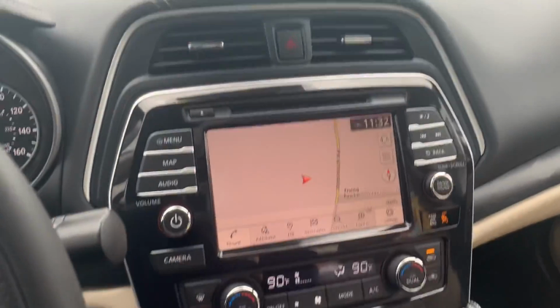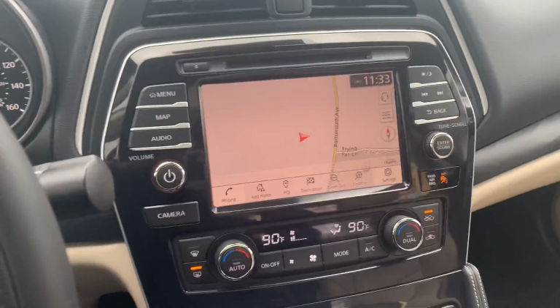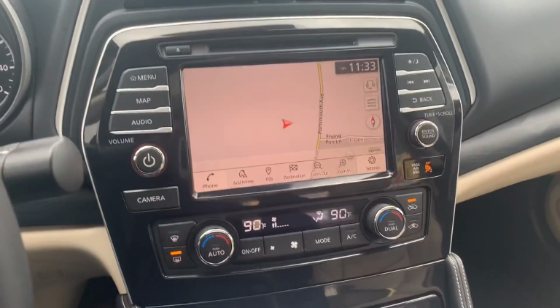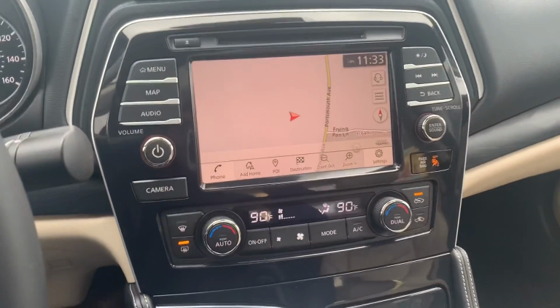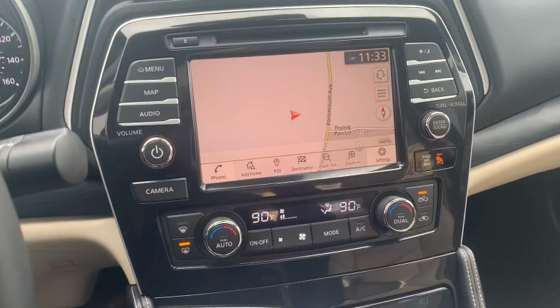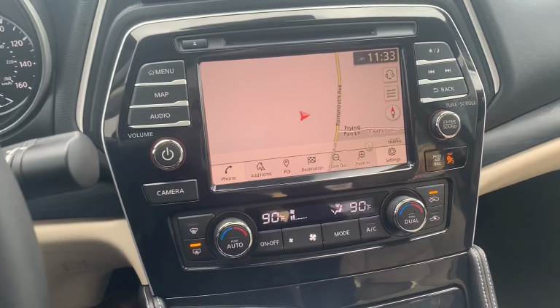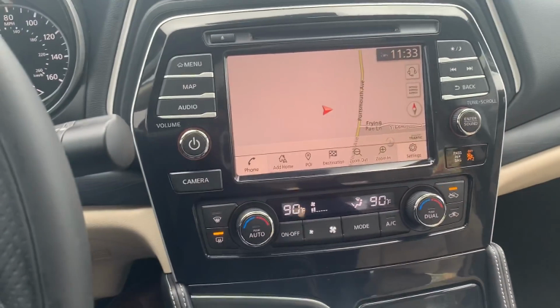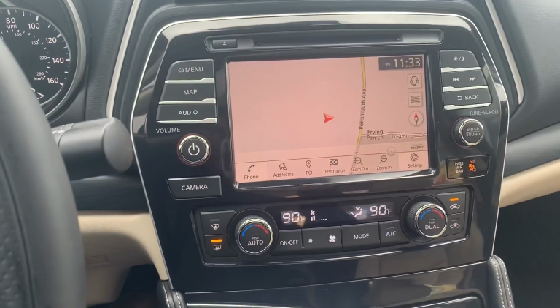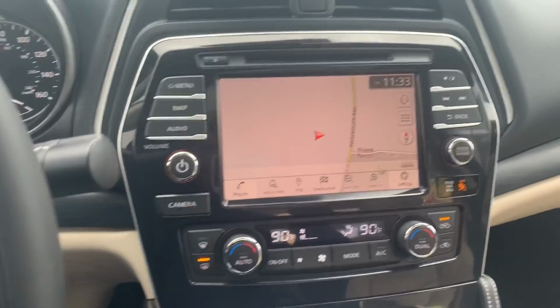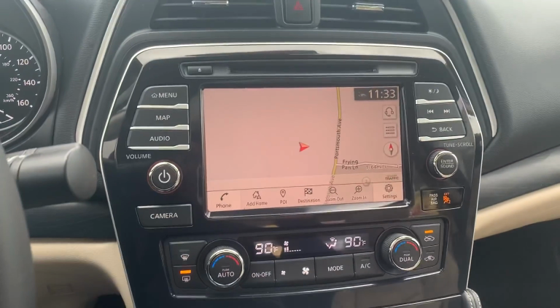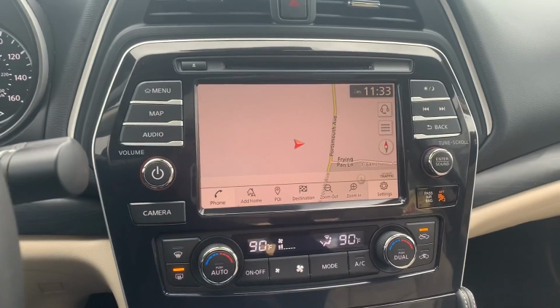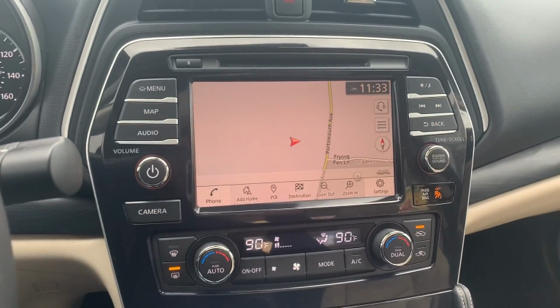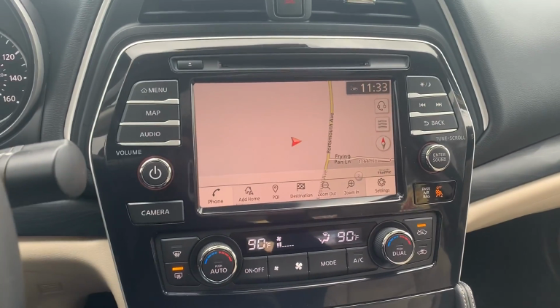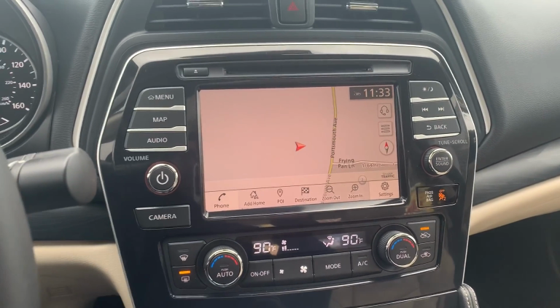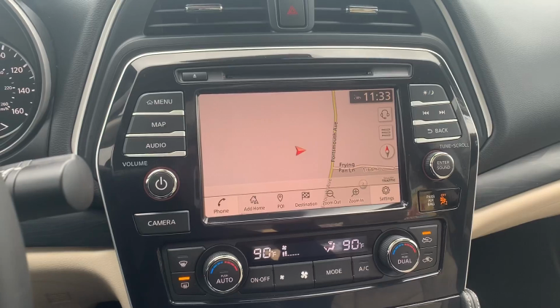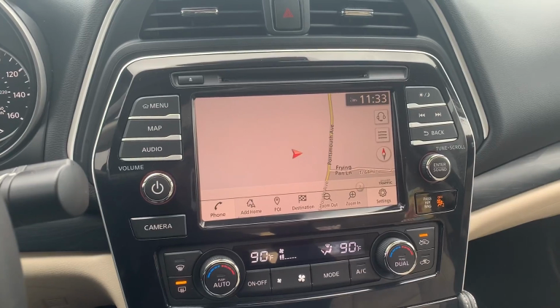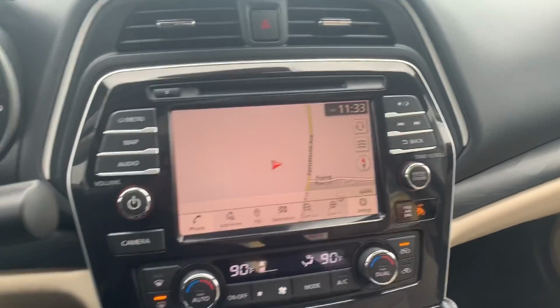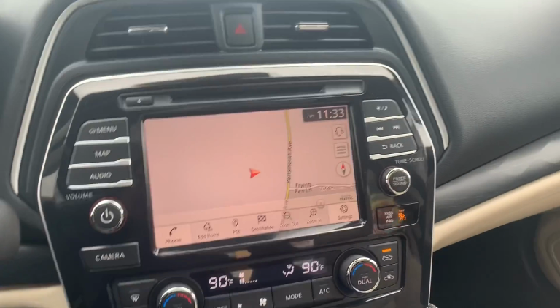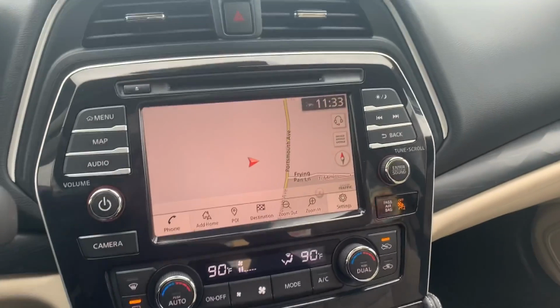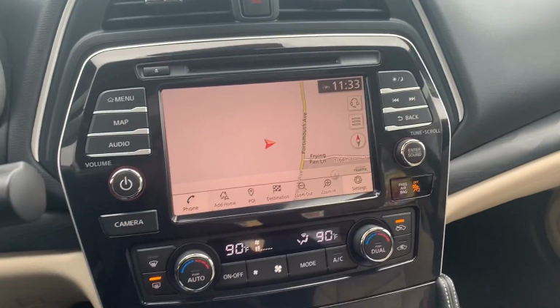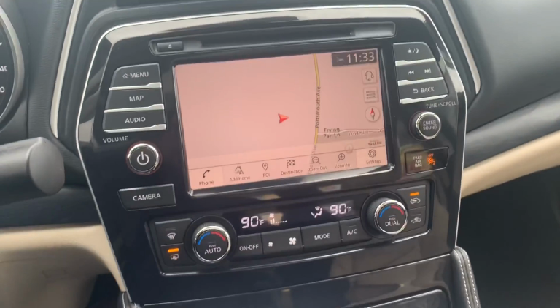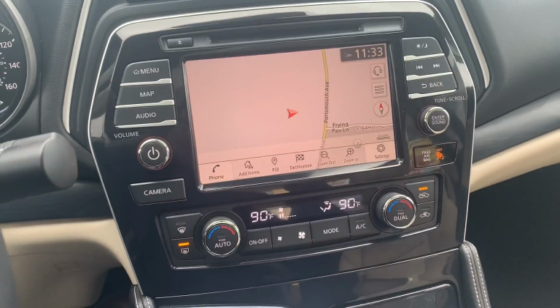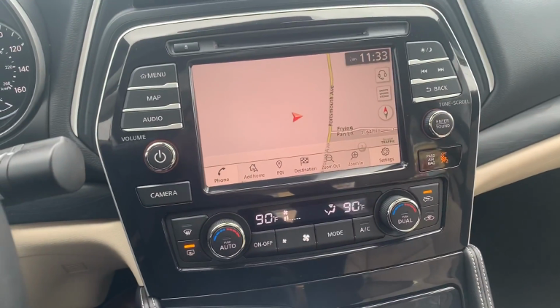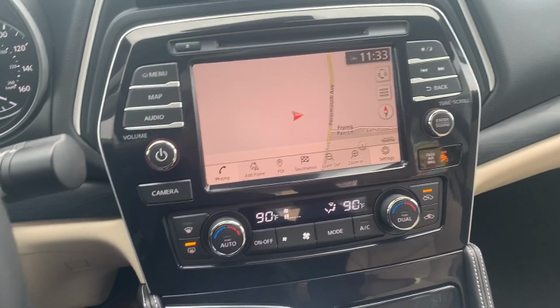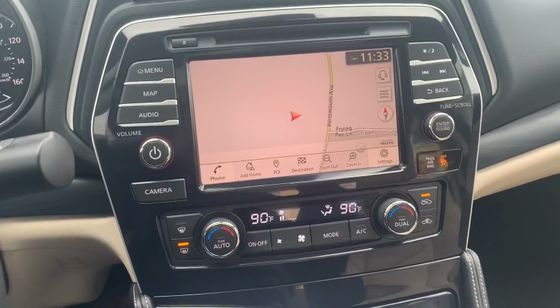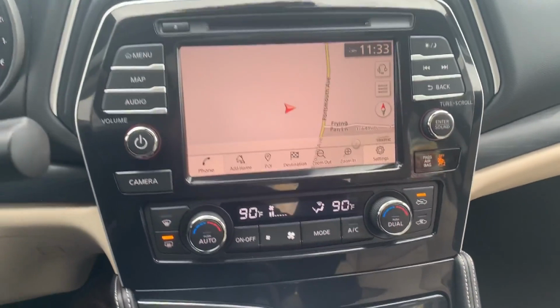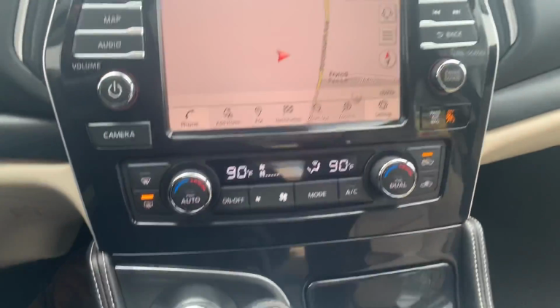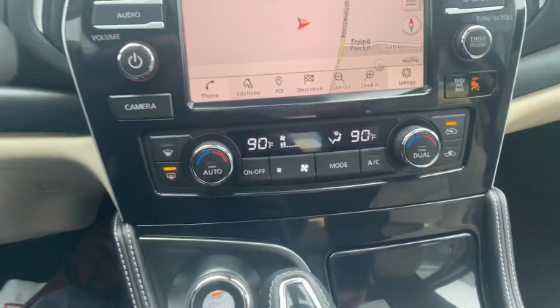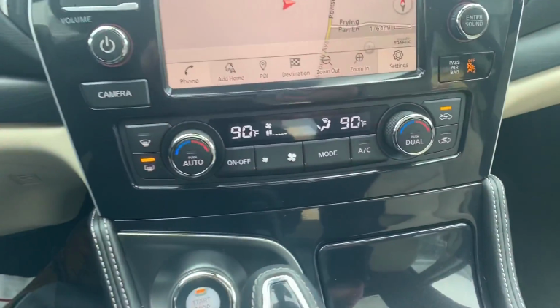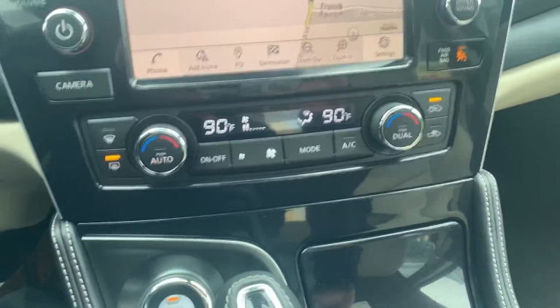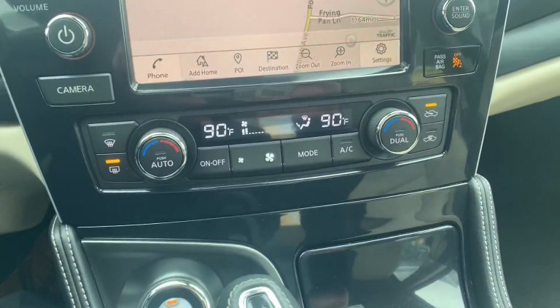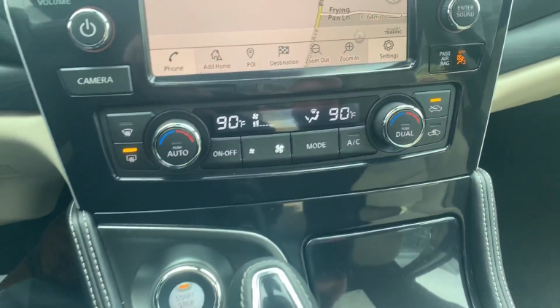Over here in the middle, you're going to get a full touchscreen with navigation, of course, Android Auto, Apple CarPlay, Sirius XM — everything you'd expect for a Platinum Maxima — as well as your dual-zone climate there.